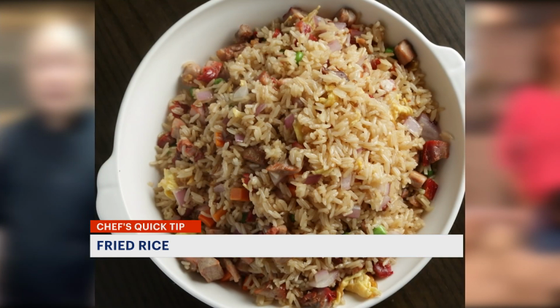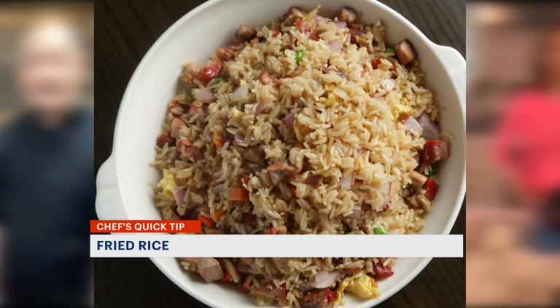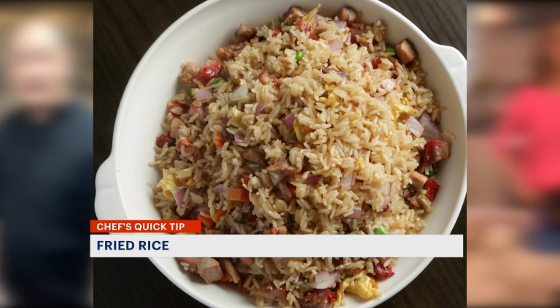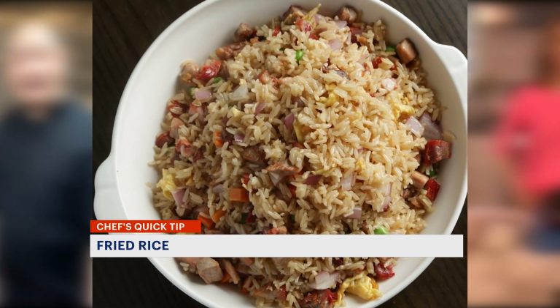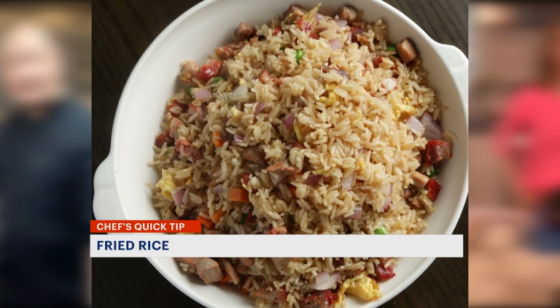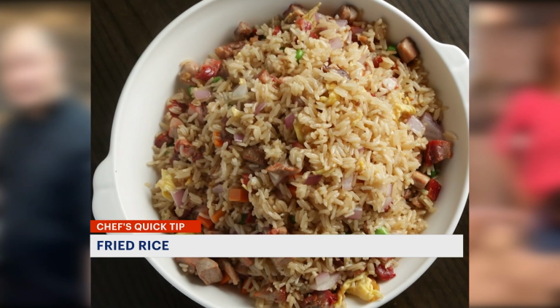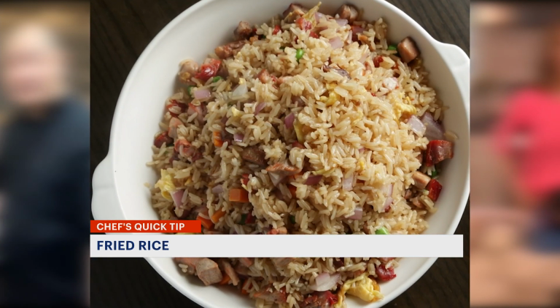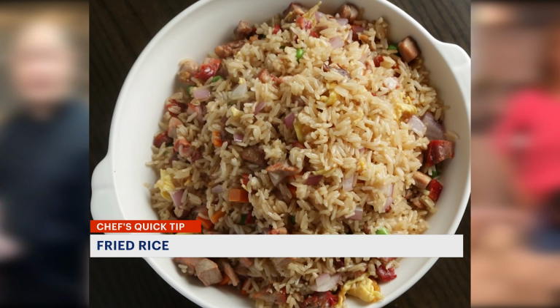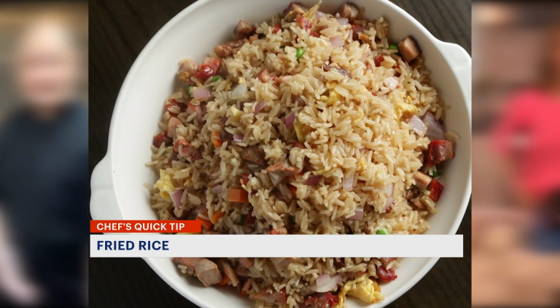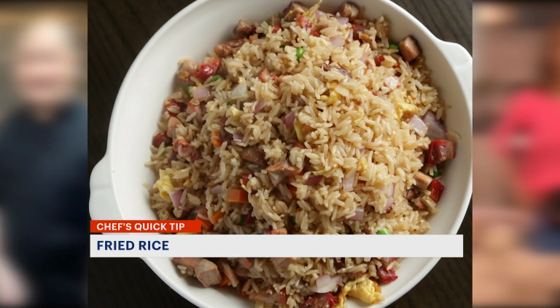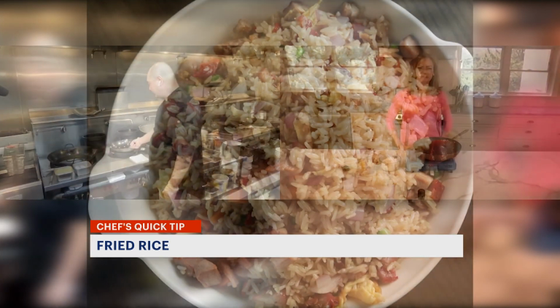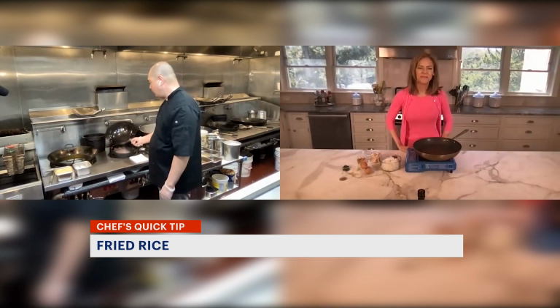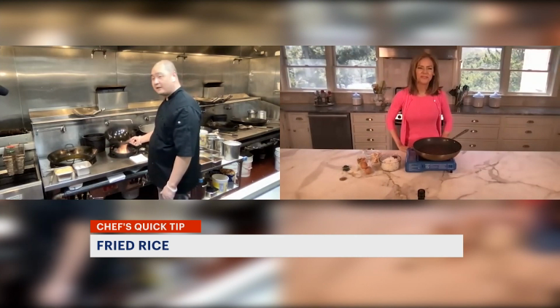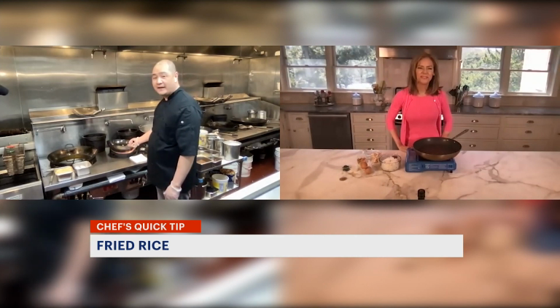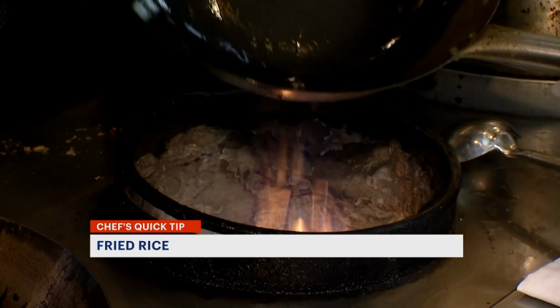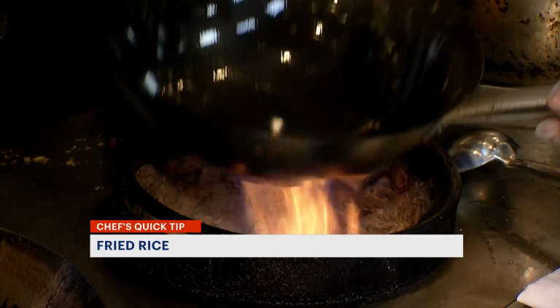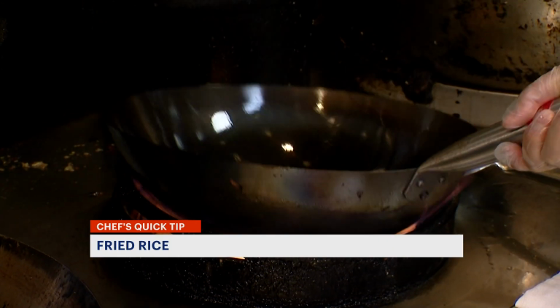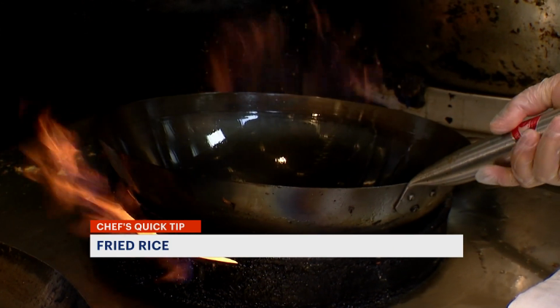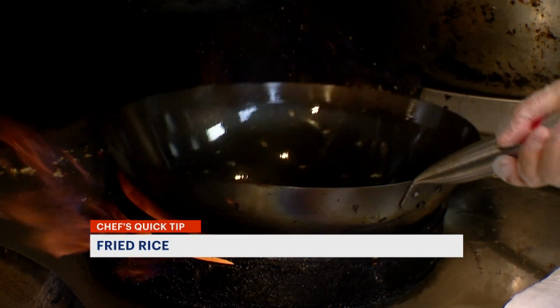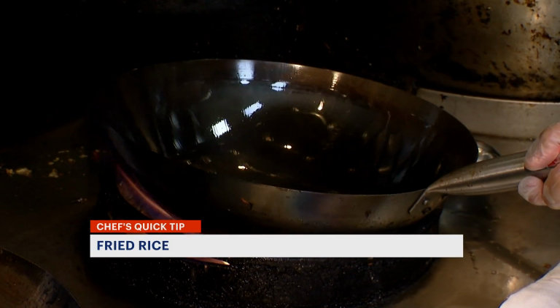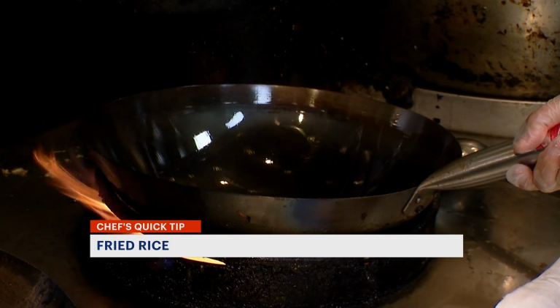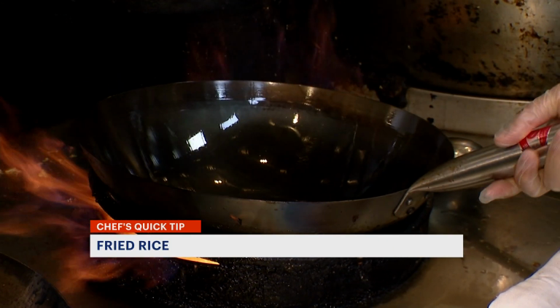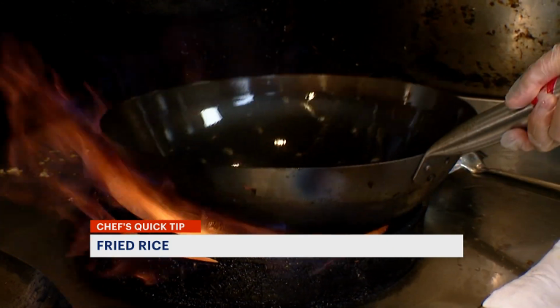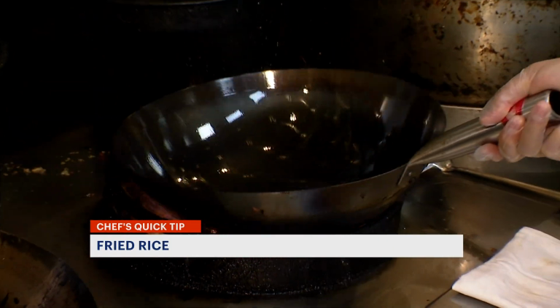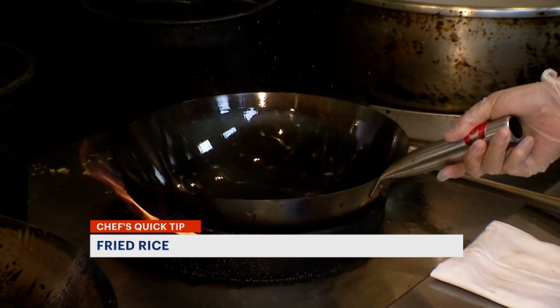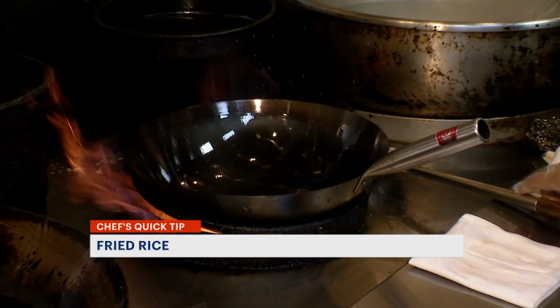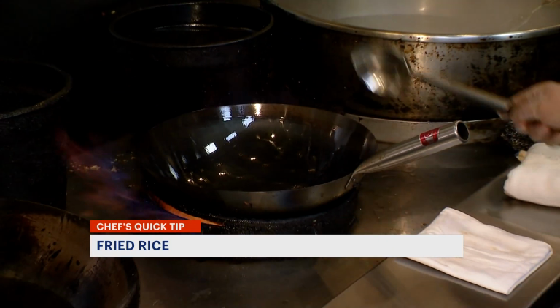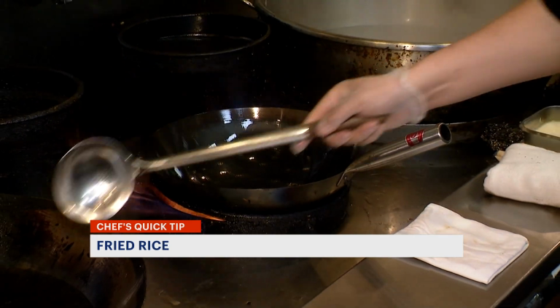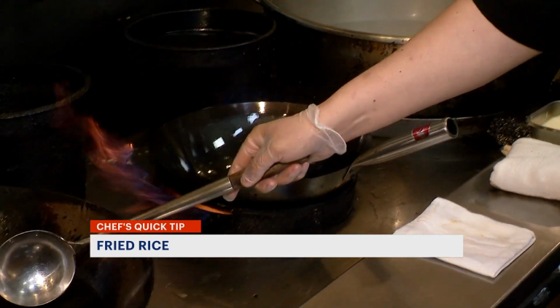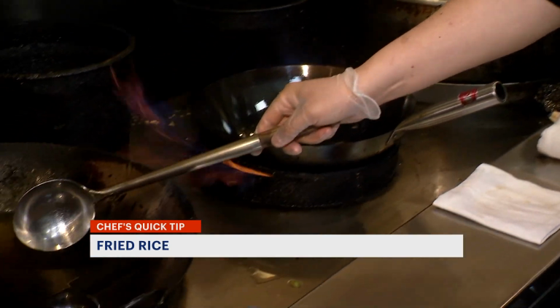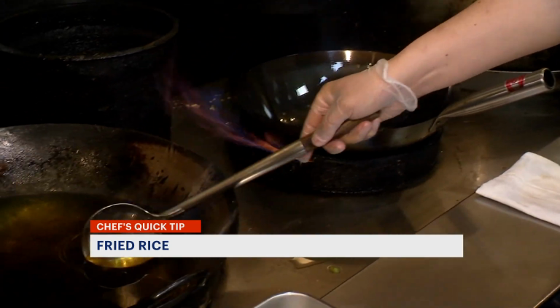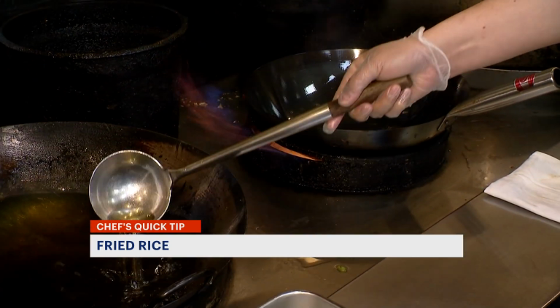We have started cooking chicken fried rice today. We need to warm up the pan — this is a Chinese wok — and we need to add a little bit of vegetable oil.